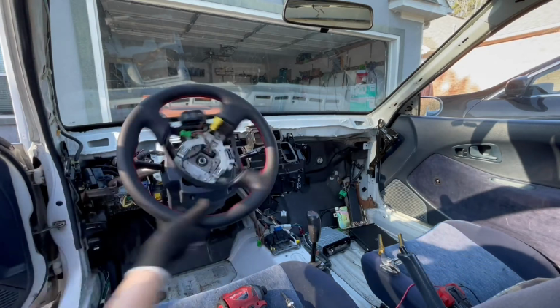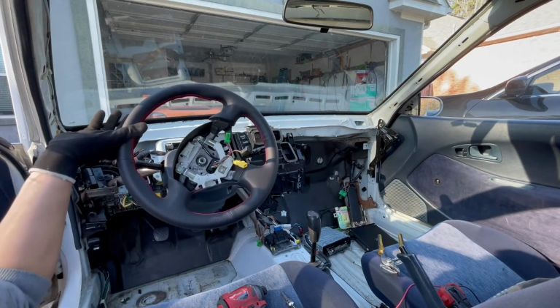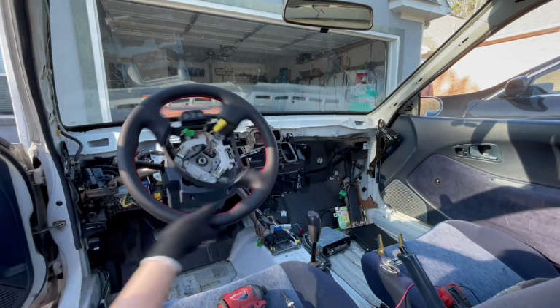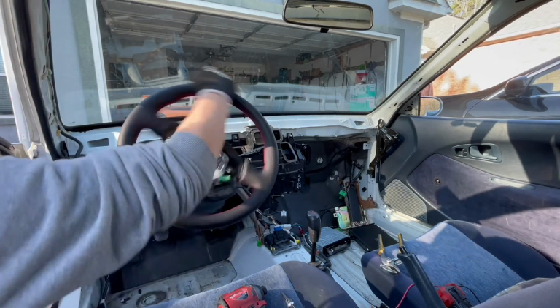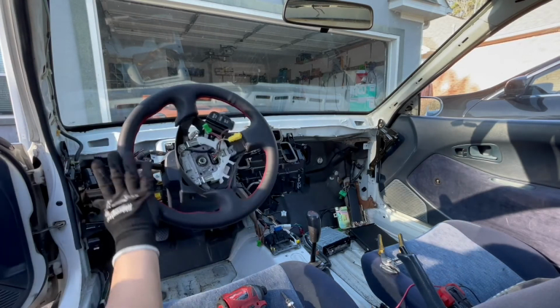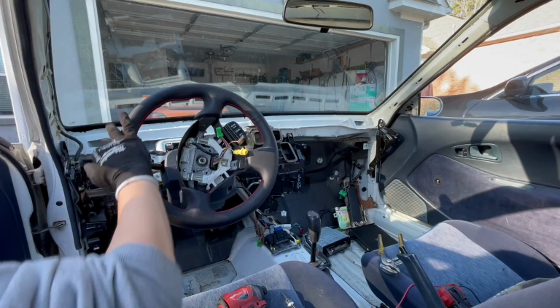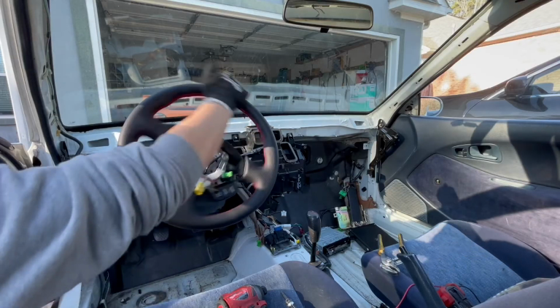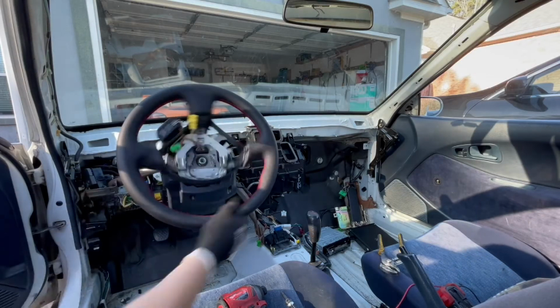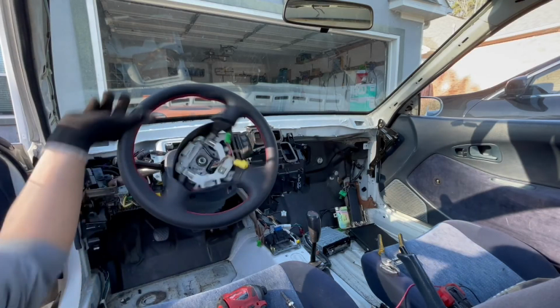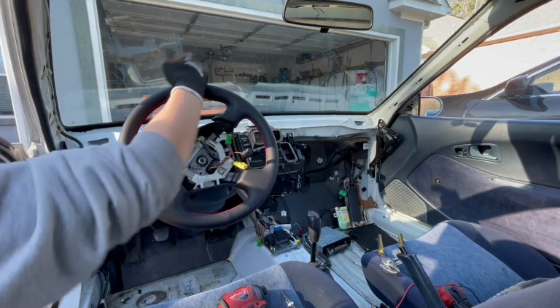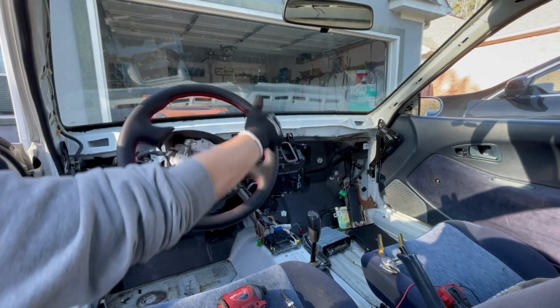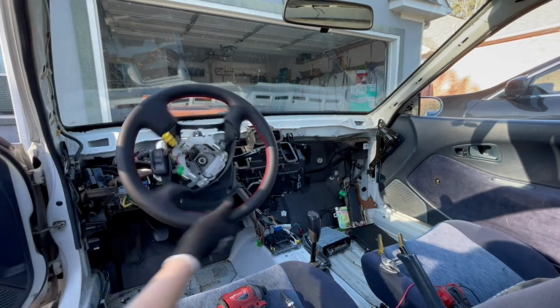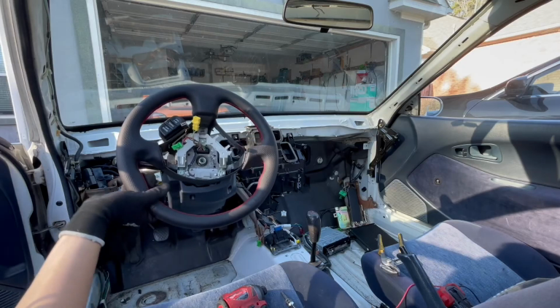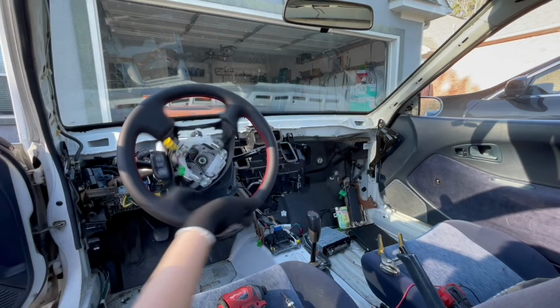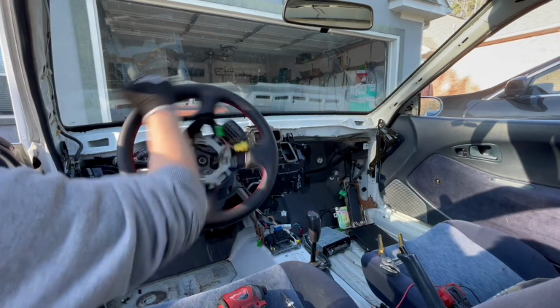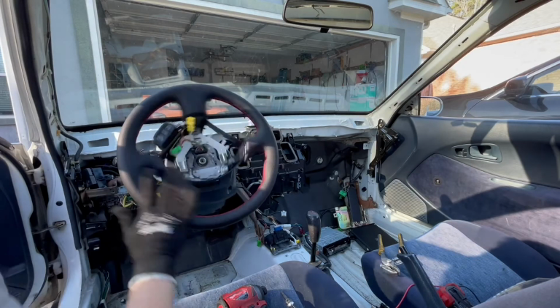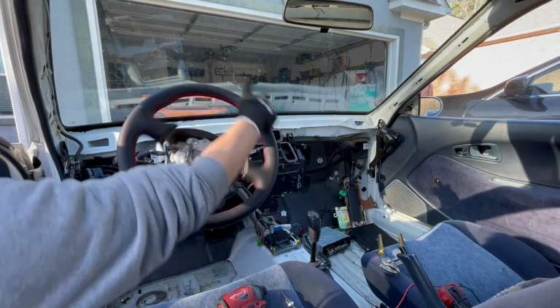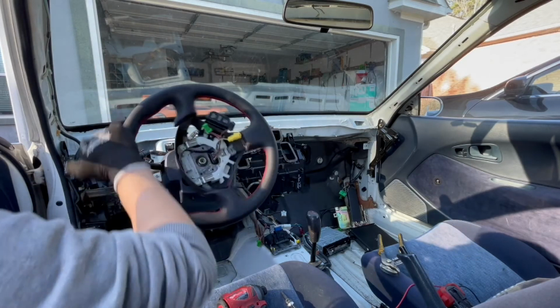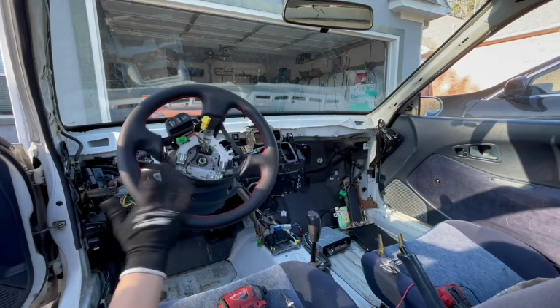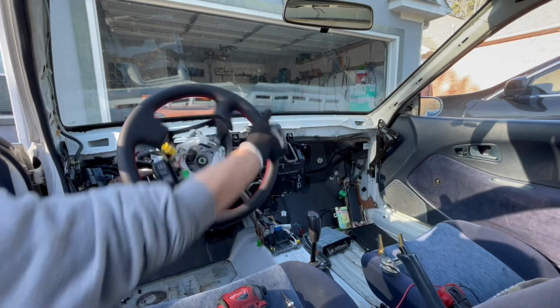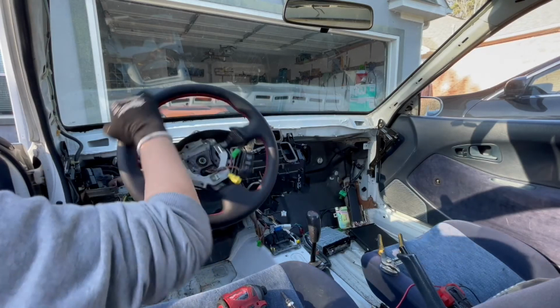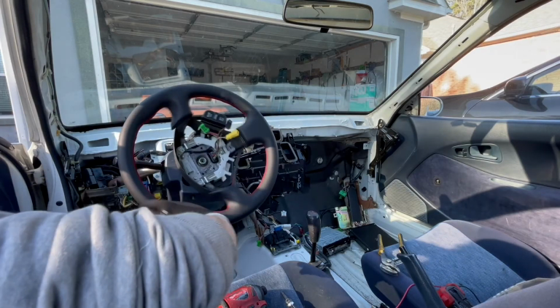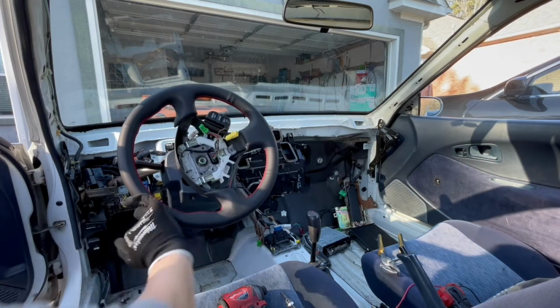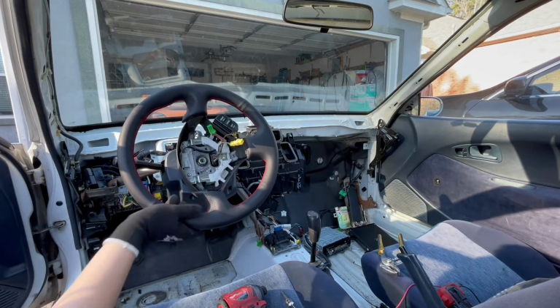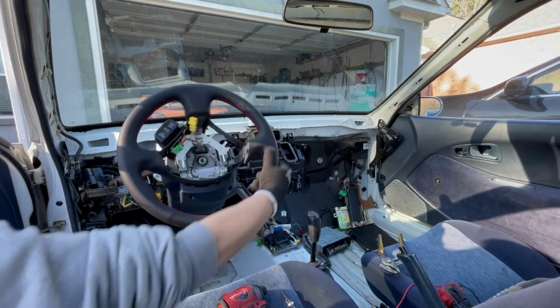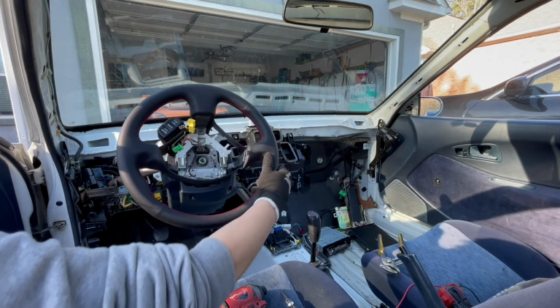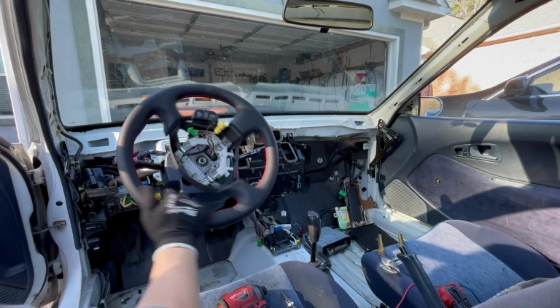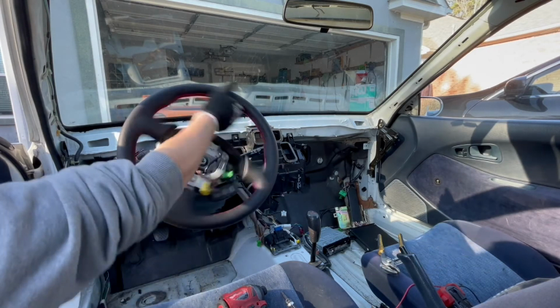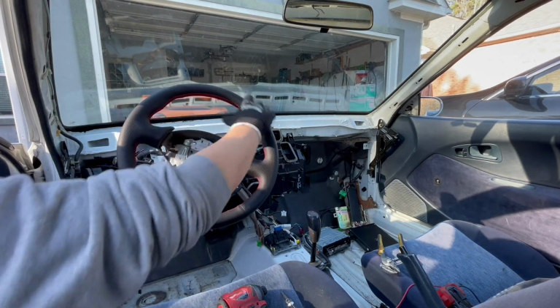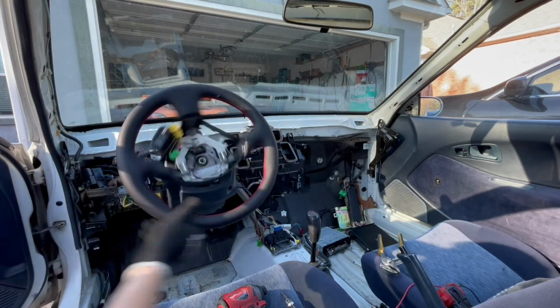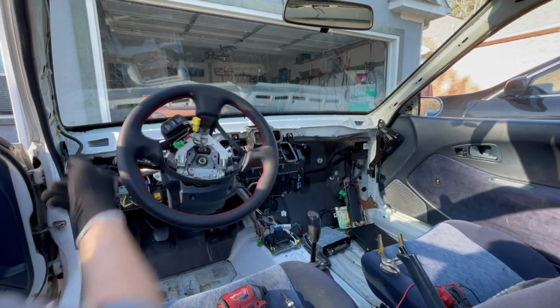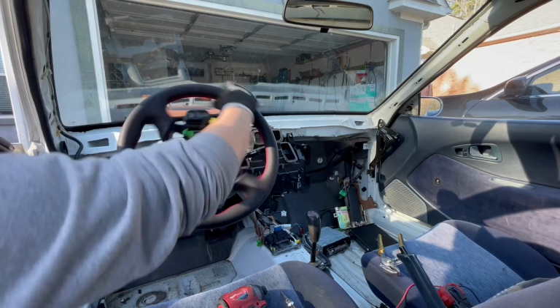One thing I didn't mention was the return-to-center ability. After a turn or a tight U-turn, currently my steering wheel doesn't return to center, but I'm hoping it gets better with proper alignment.